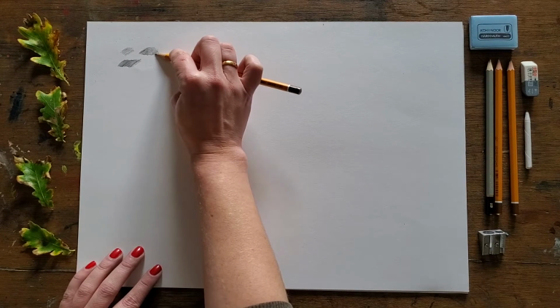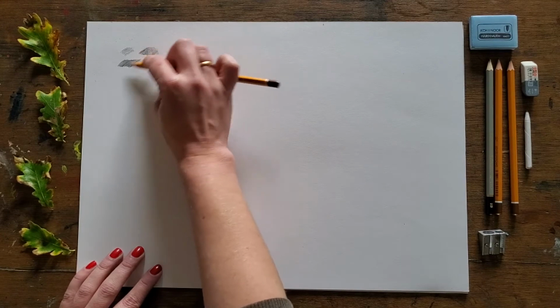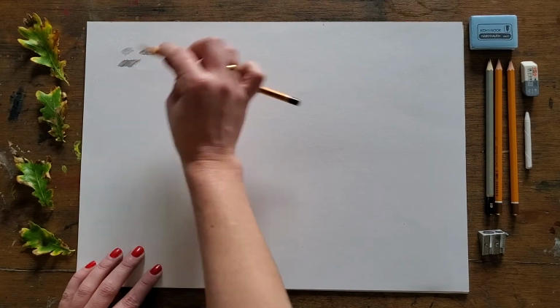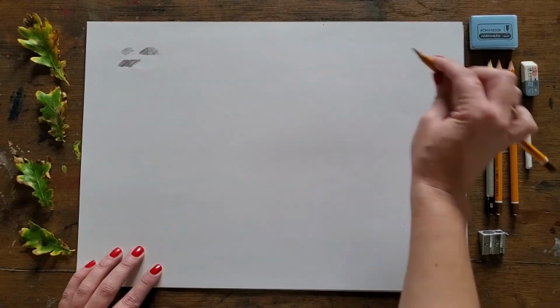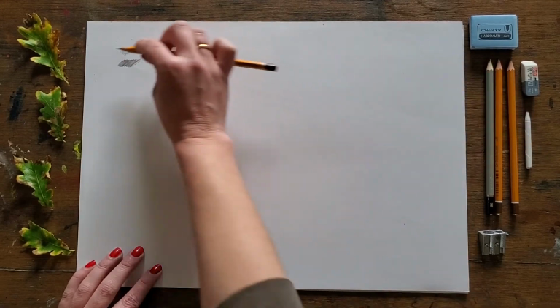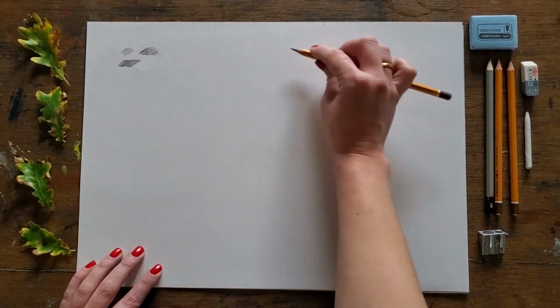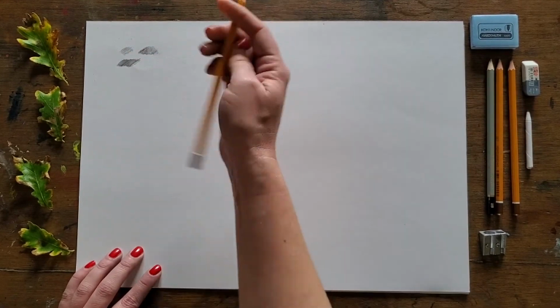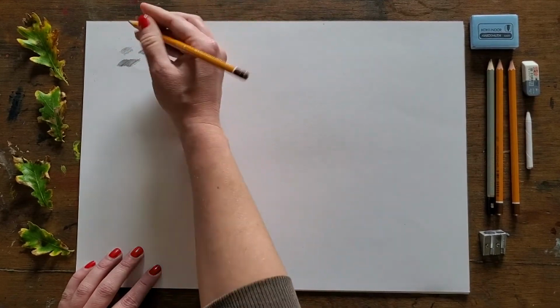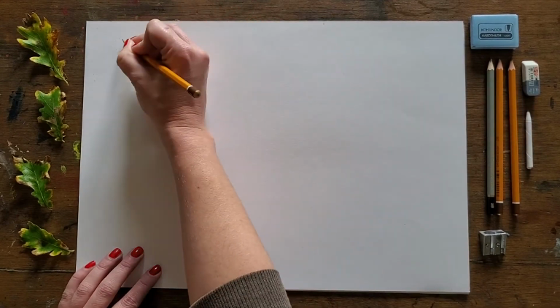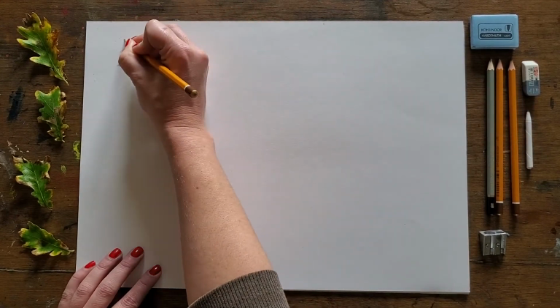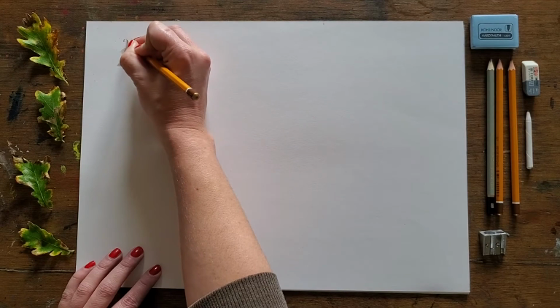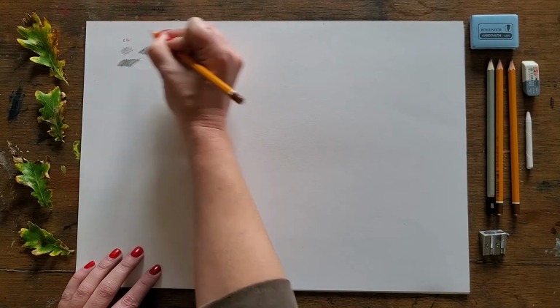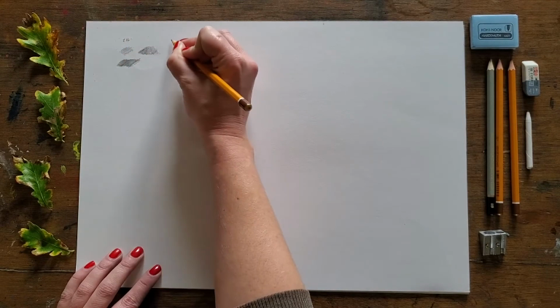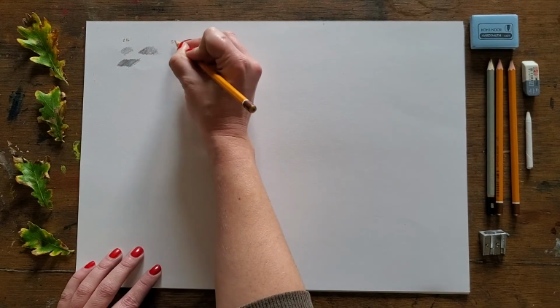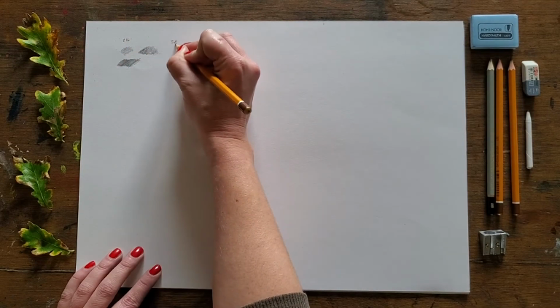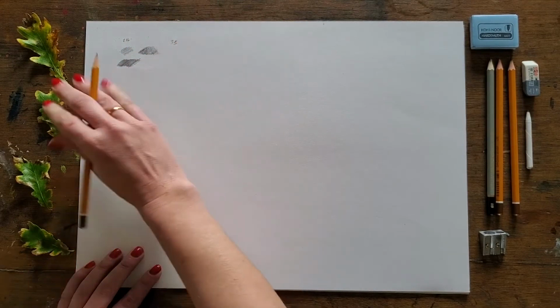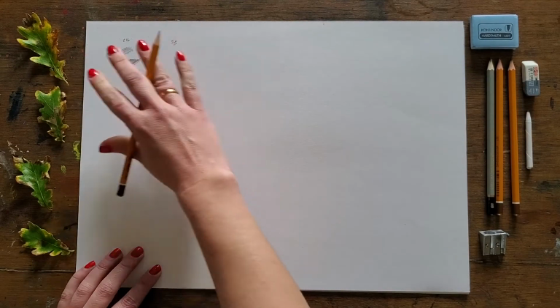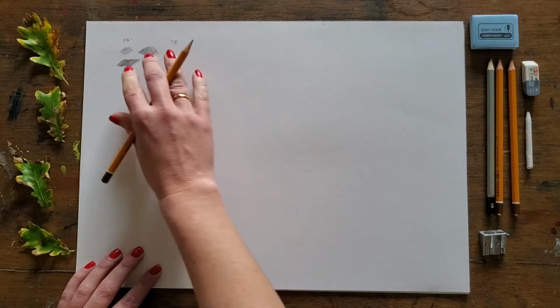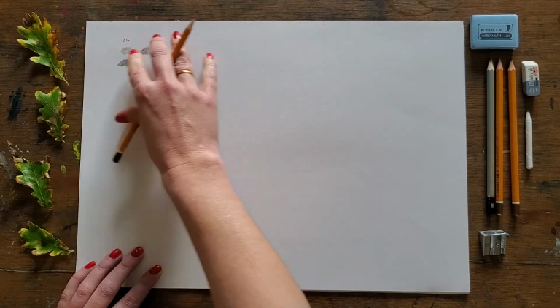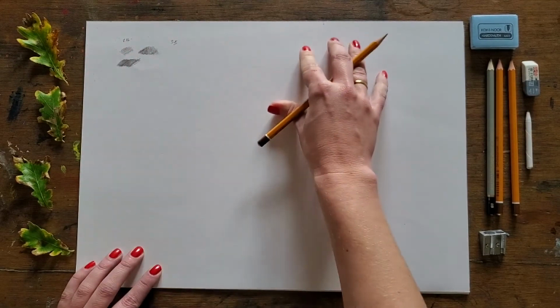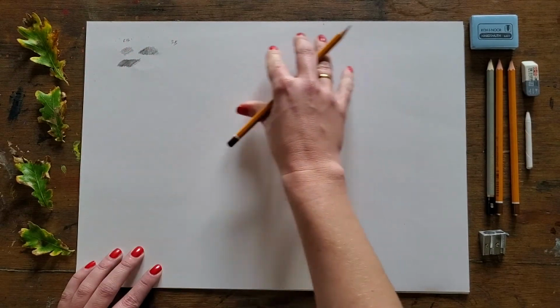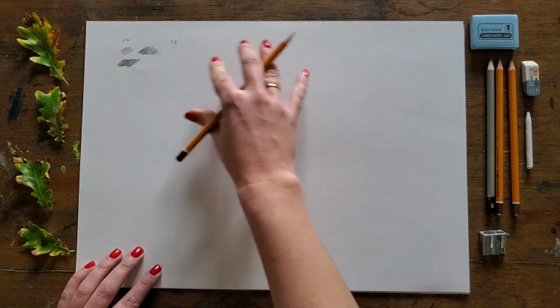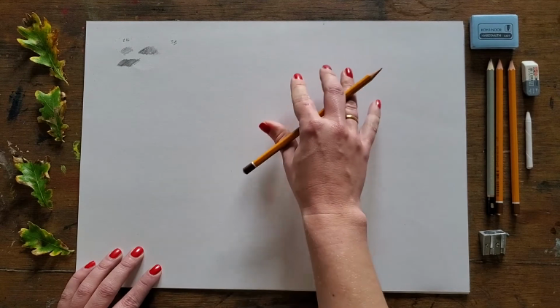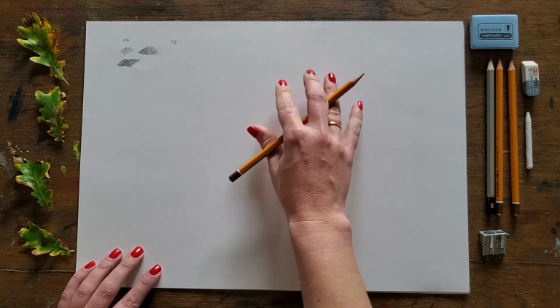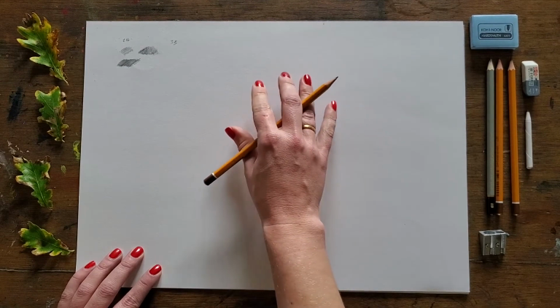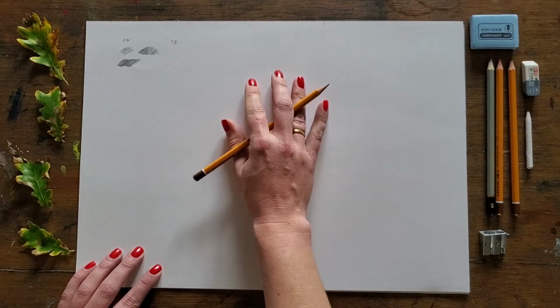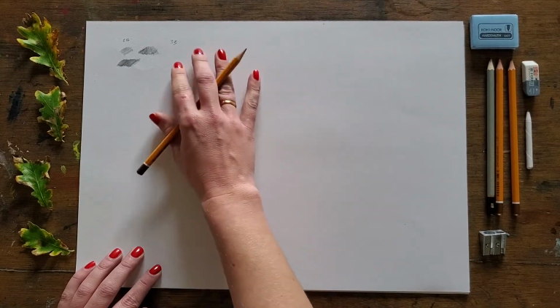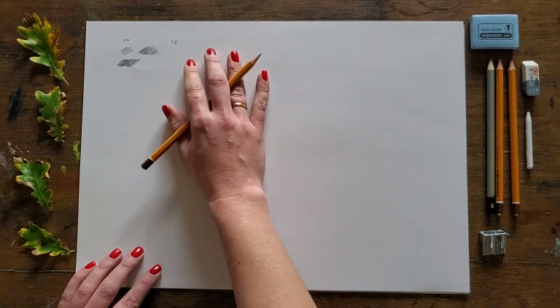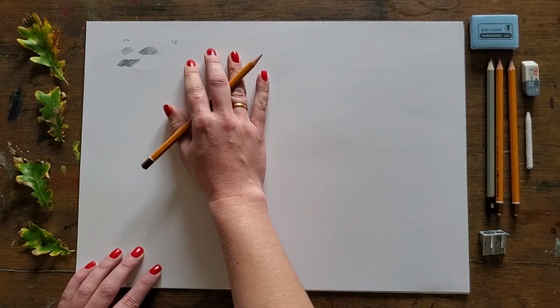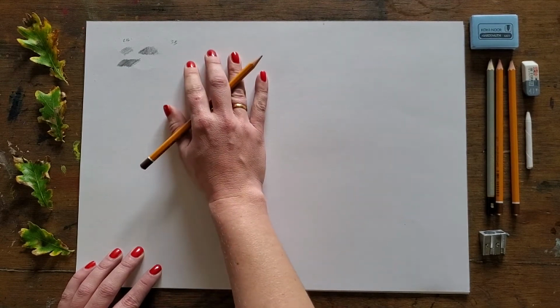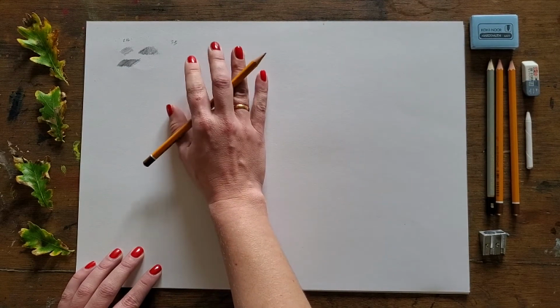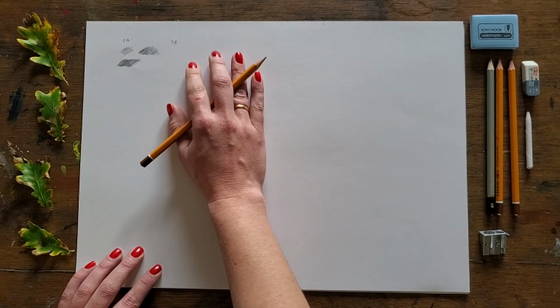Play around with all the different pencils and make yourself a chart — 2B here, 3B here — and play around with the pressure so you understand how light or how dark you can go with each pencil before you start working with any of the other tools.